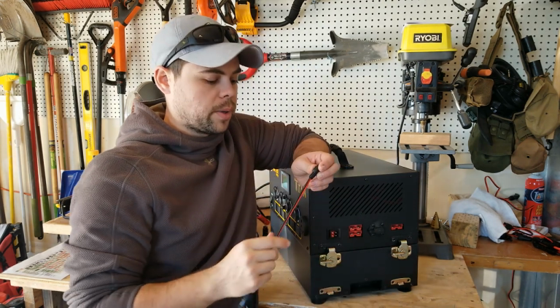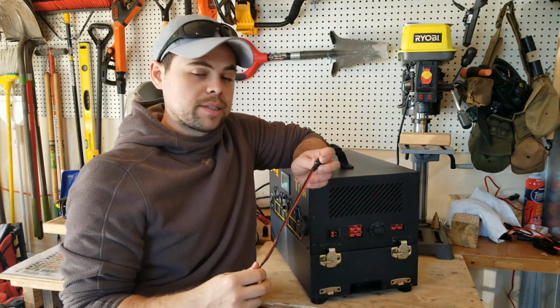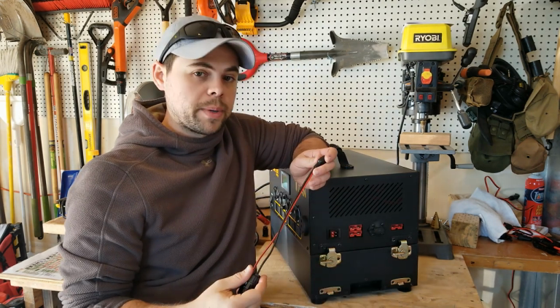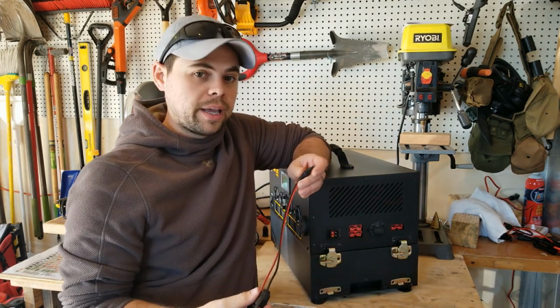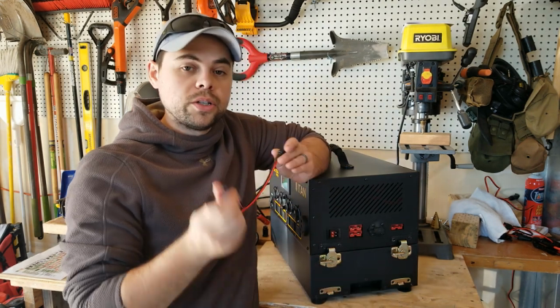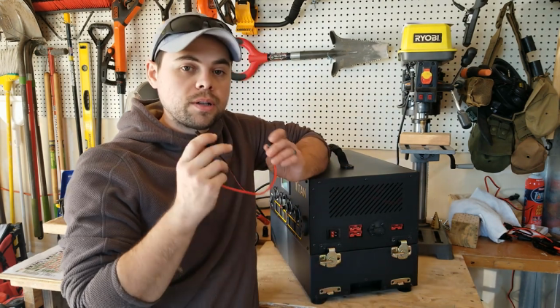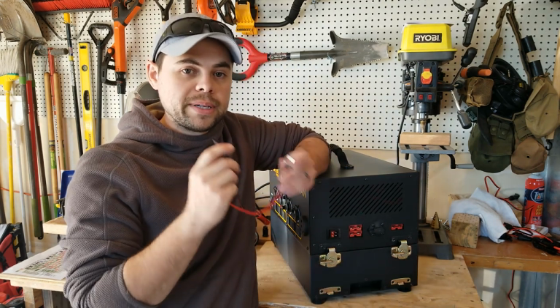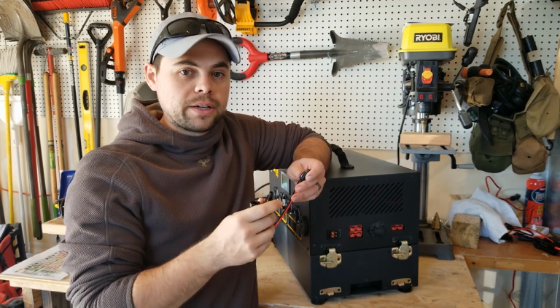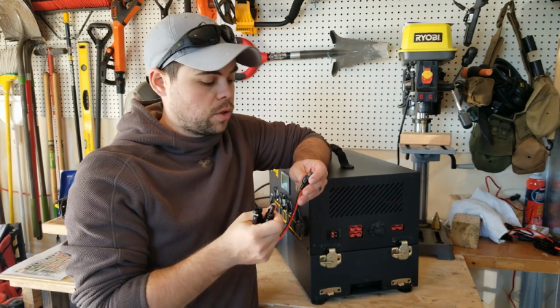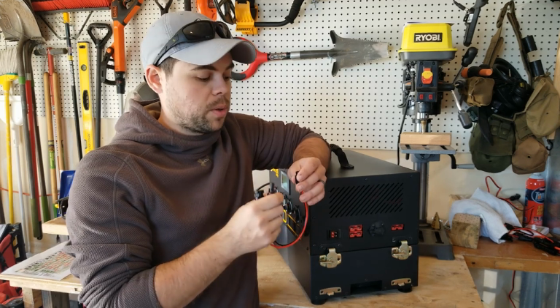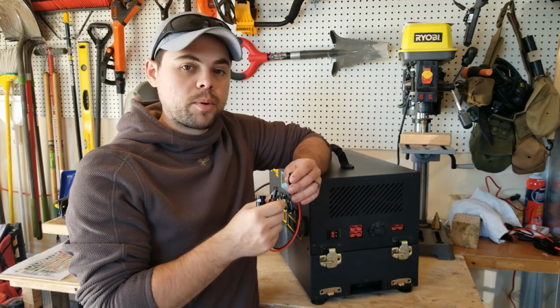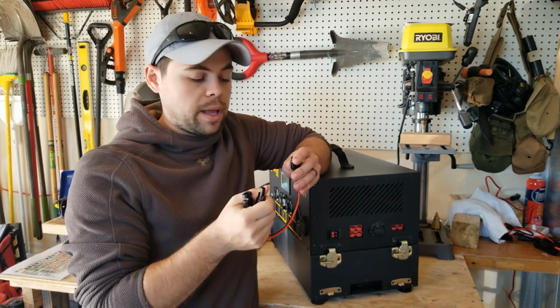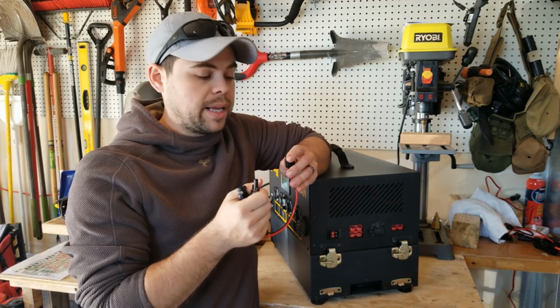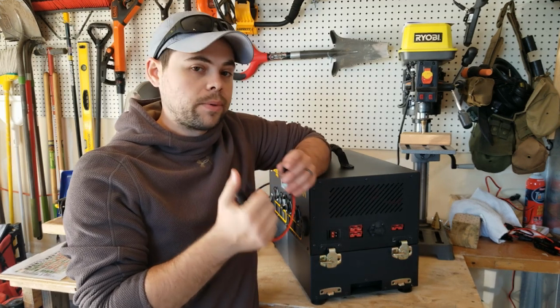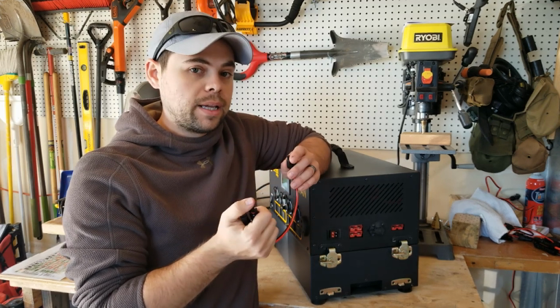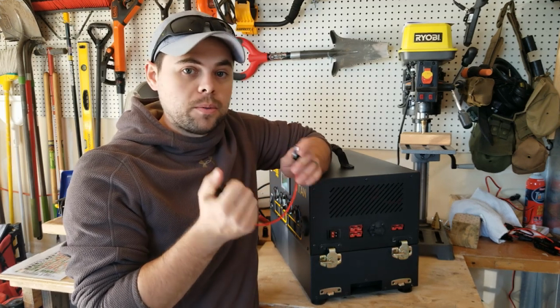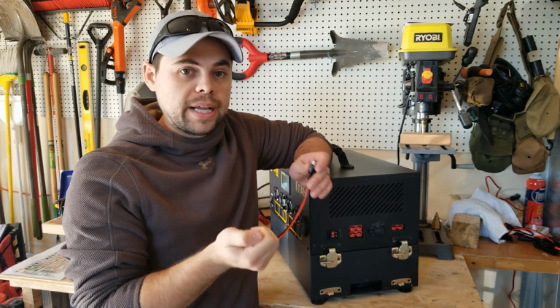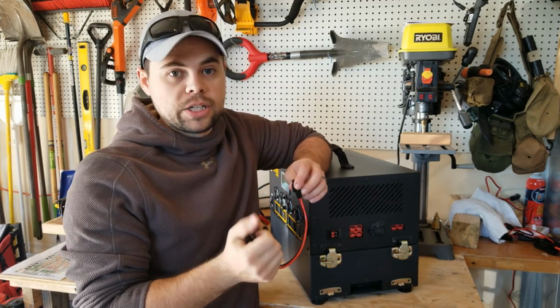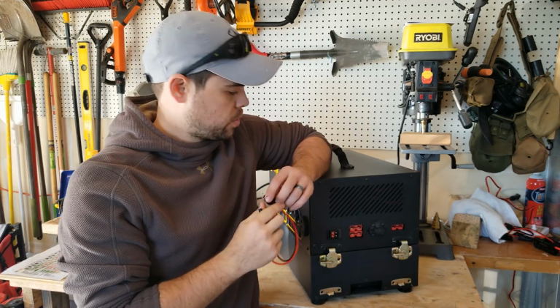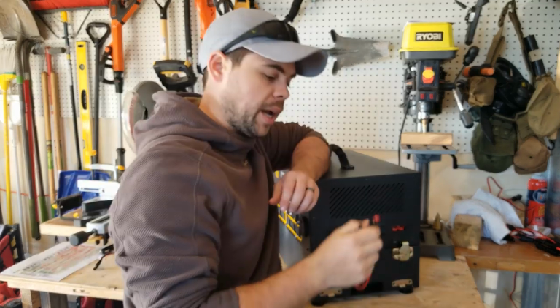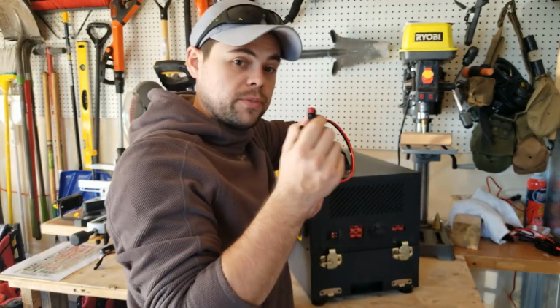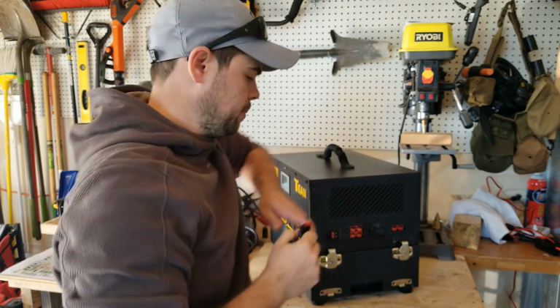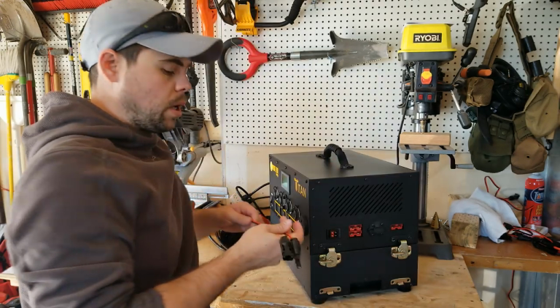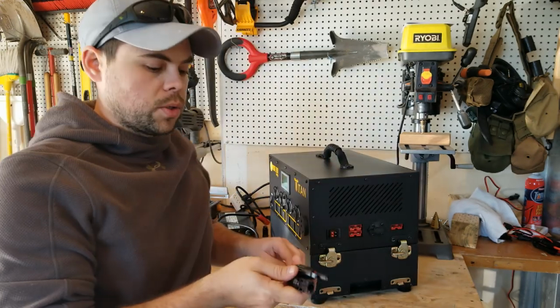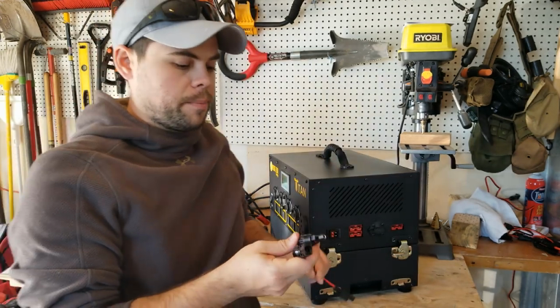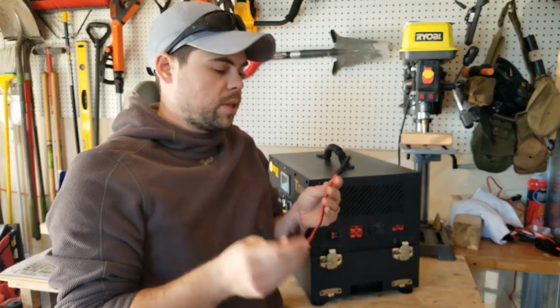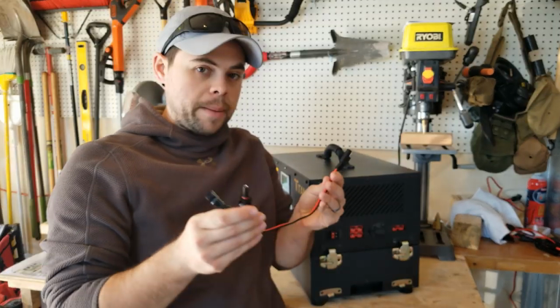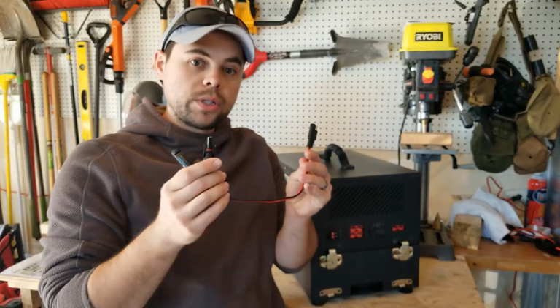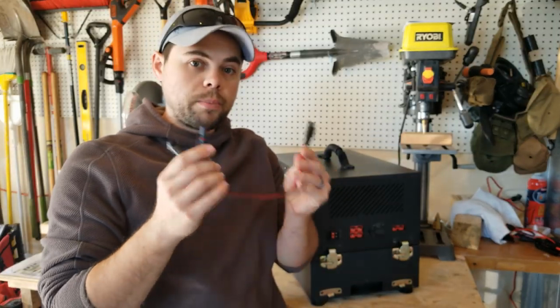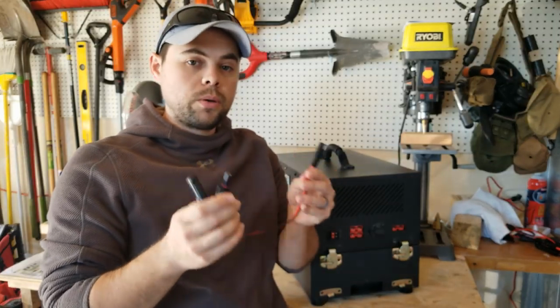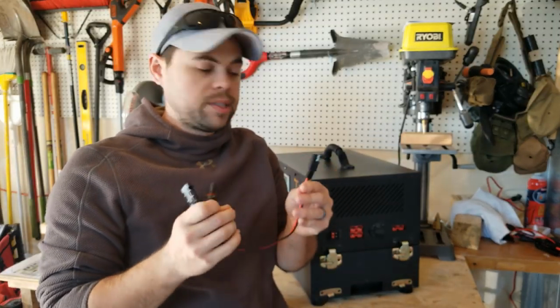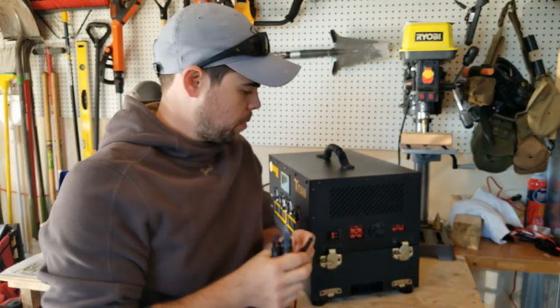This is a very common connector, which is one of the things I love about the Titan — it uses common connectors. So if something were to break, I can get these readily at almost any electronic store and fix it. It will also come with this adapter, which is your panel reset cable.